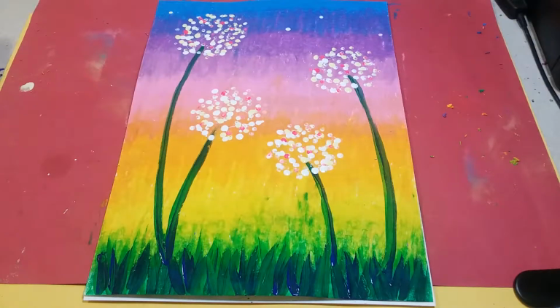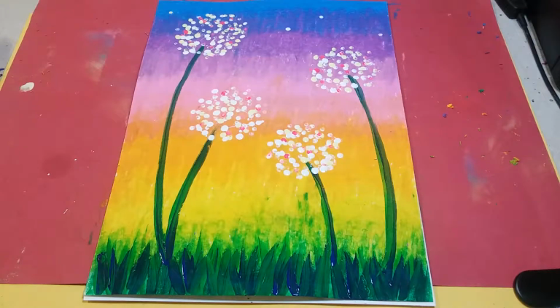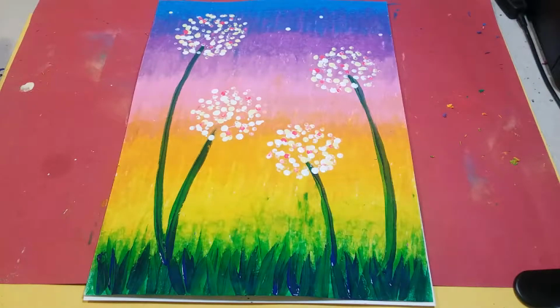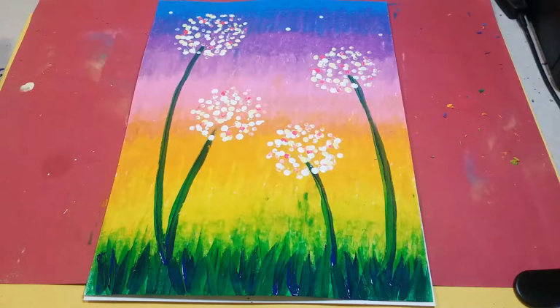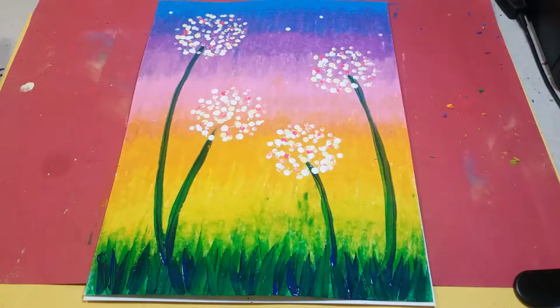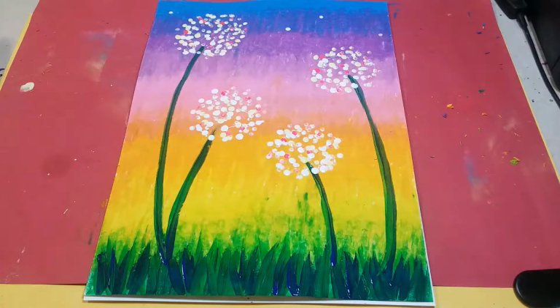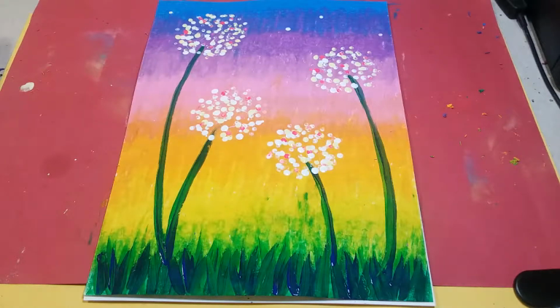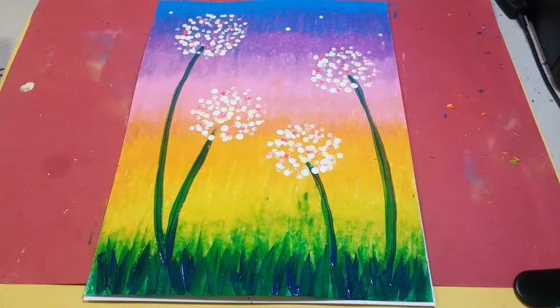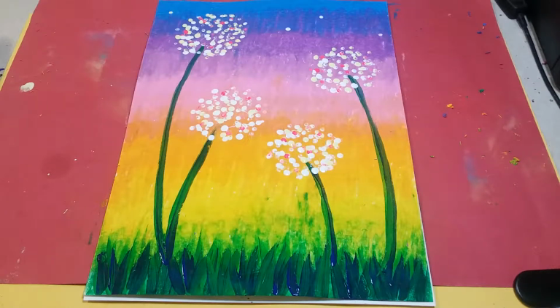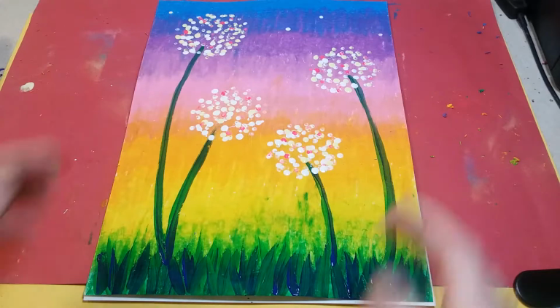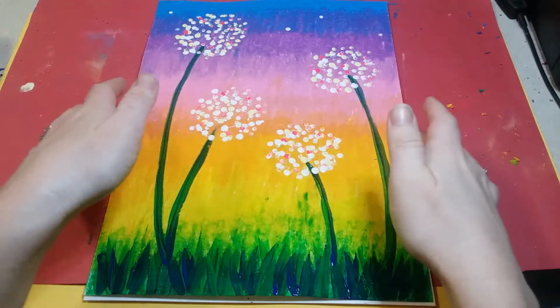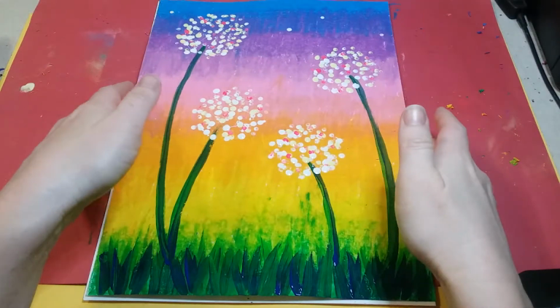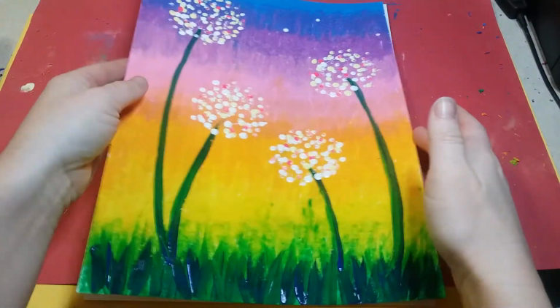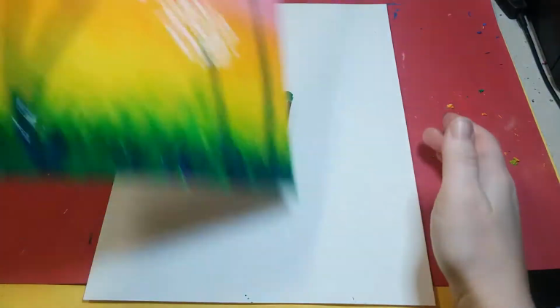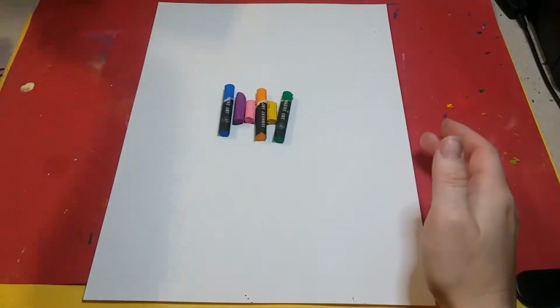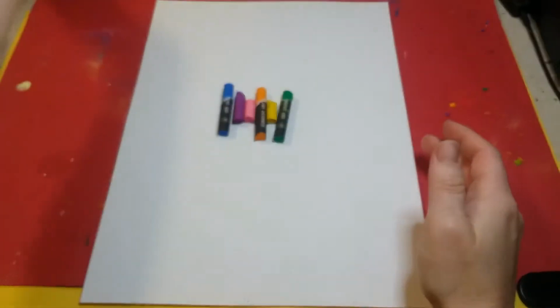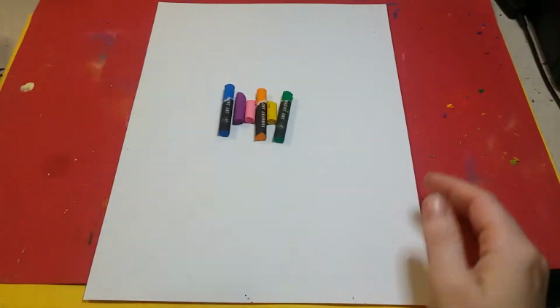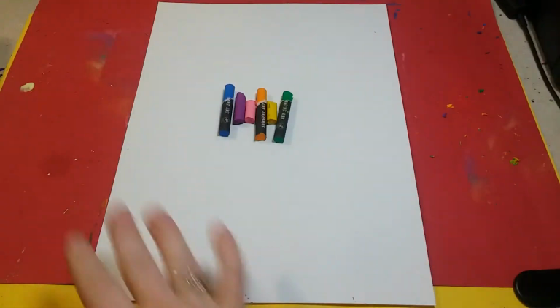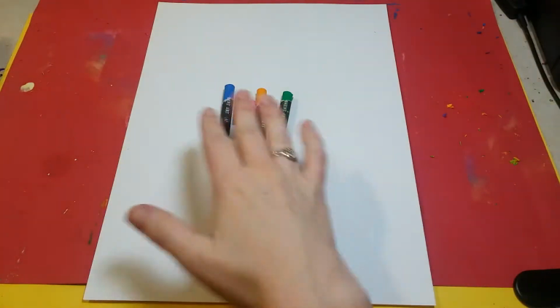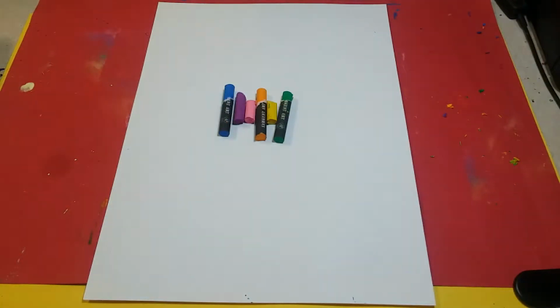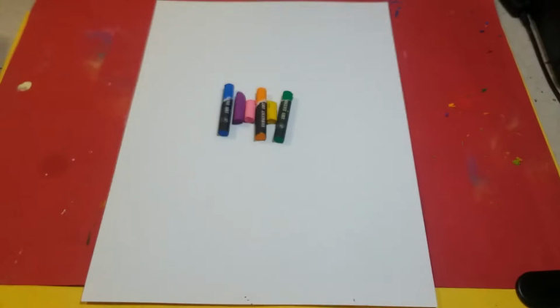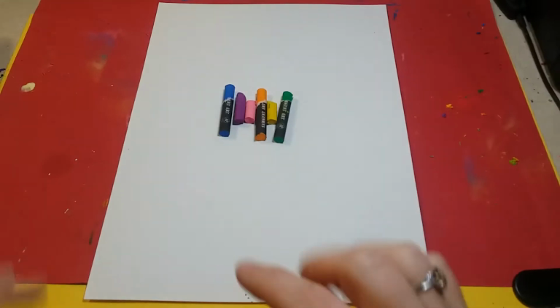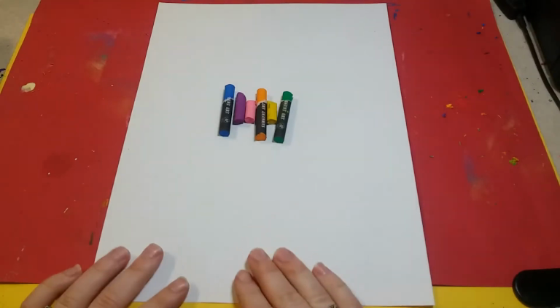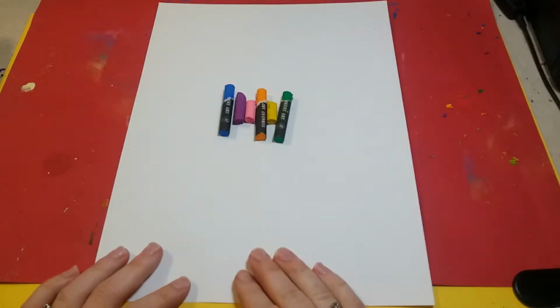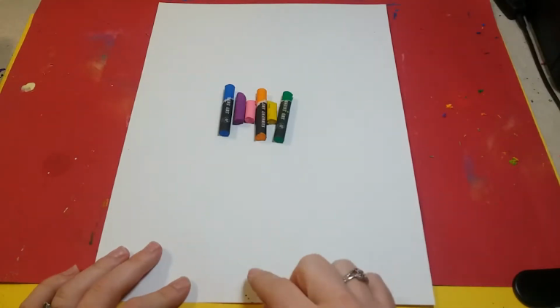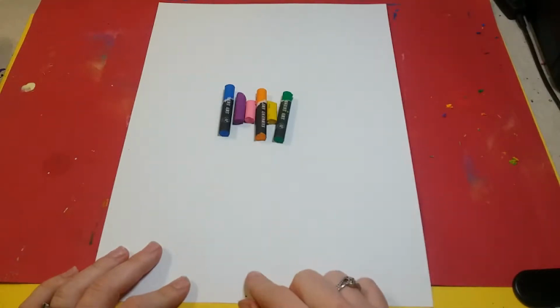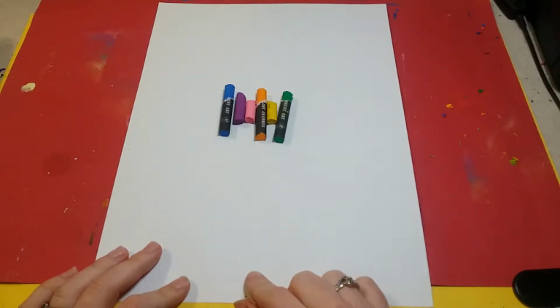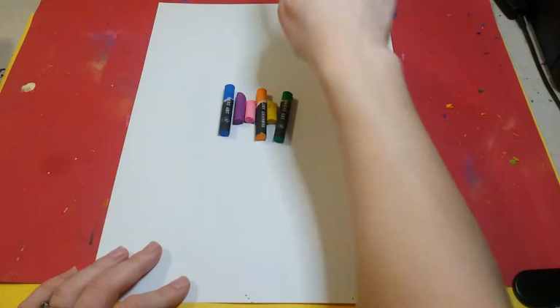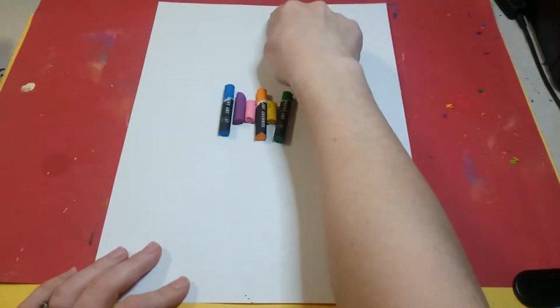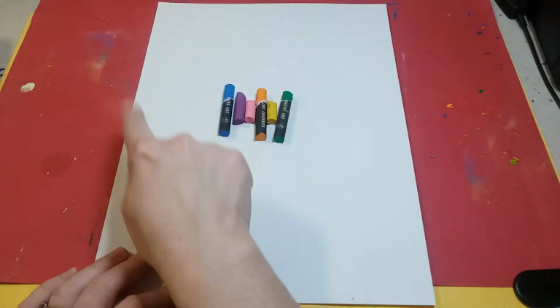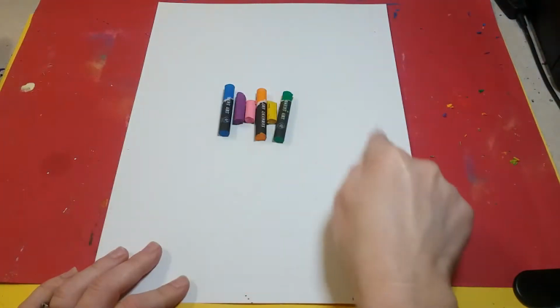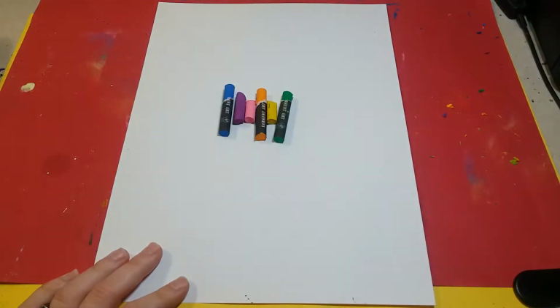Hey boys and girls, today we are going to be making this beautiful dandelion picture. To get started you're gonna get a sheet of white construction paper as well as some oil pastels. You want to hold your construction paper portrait style so it's longer up and down than it is side to side.